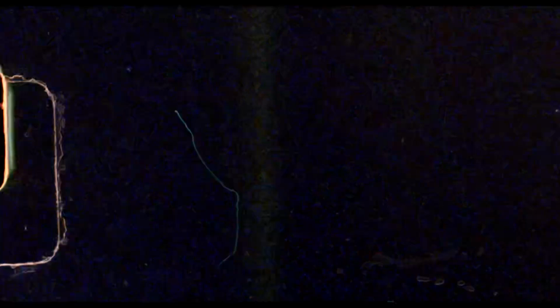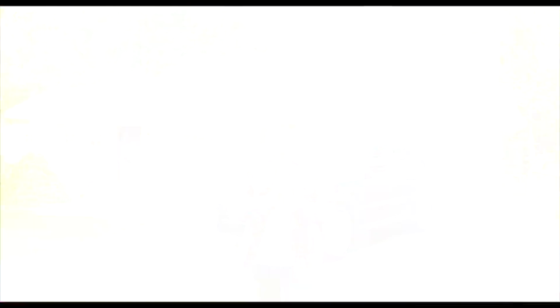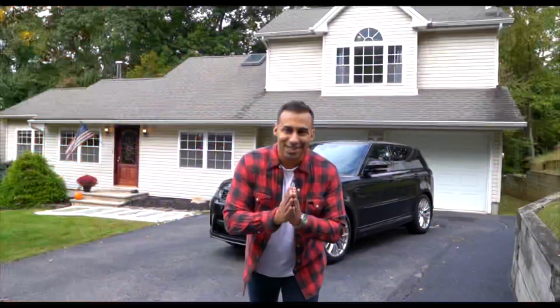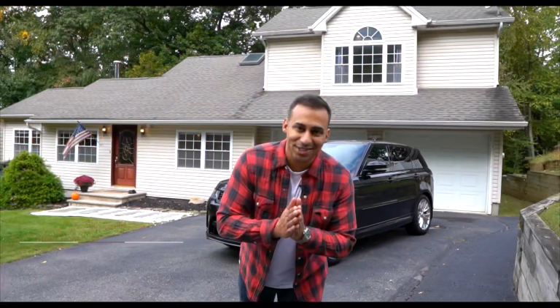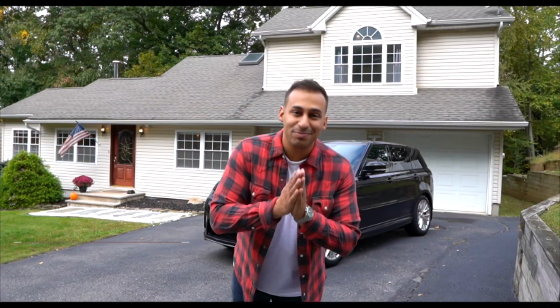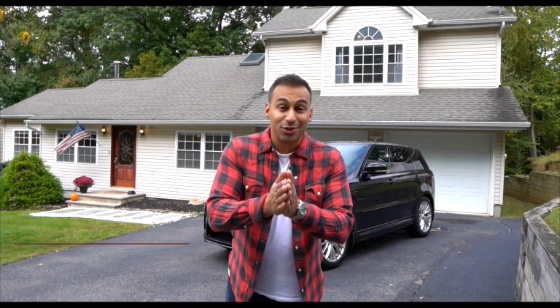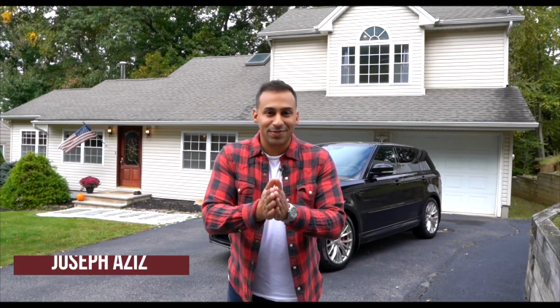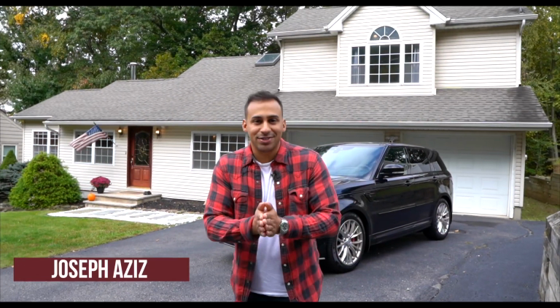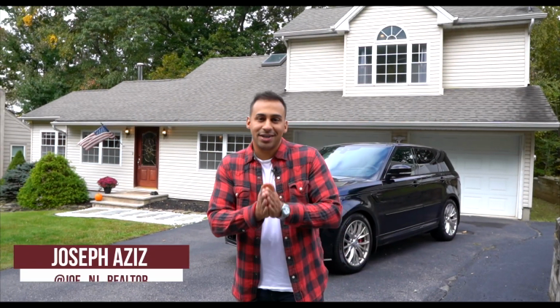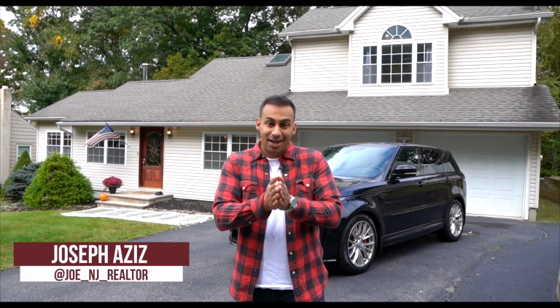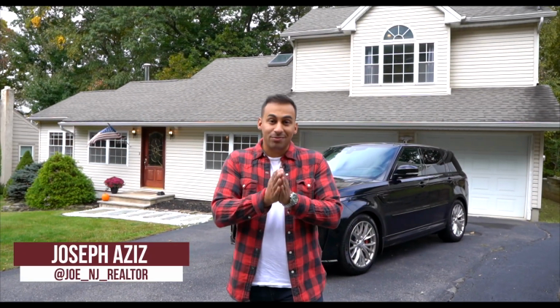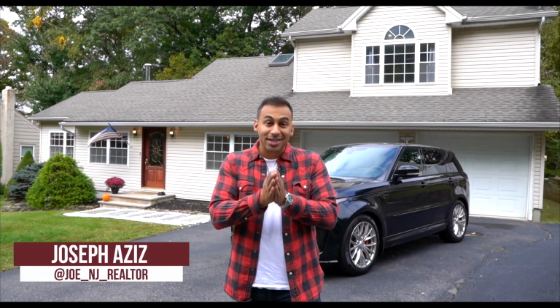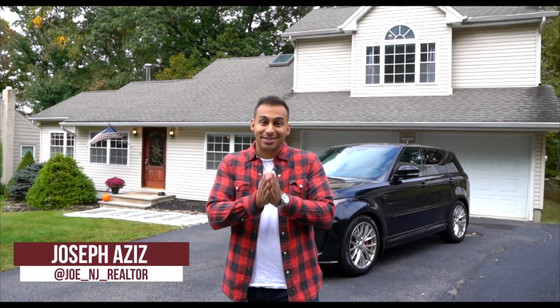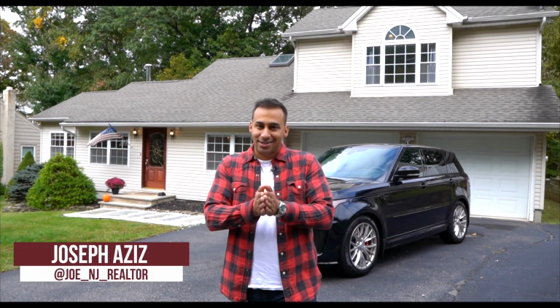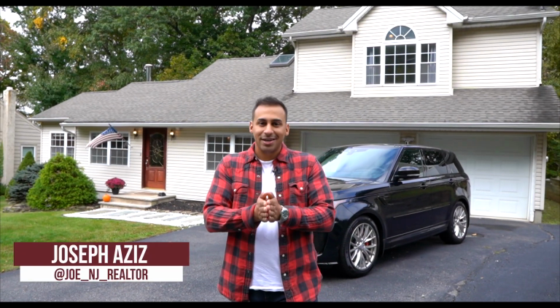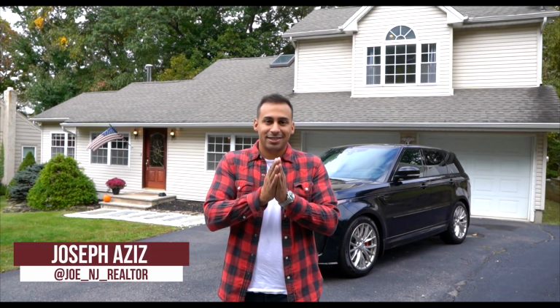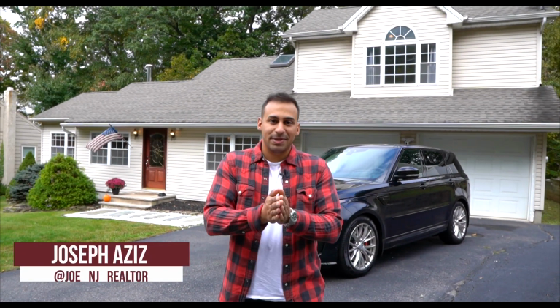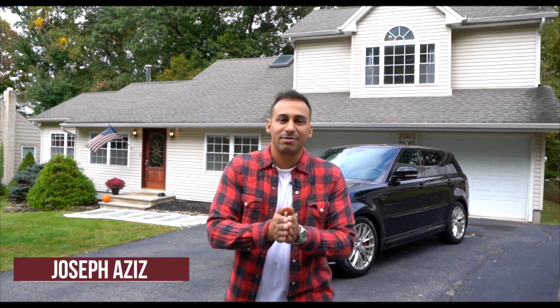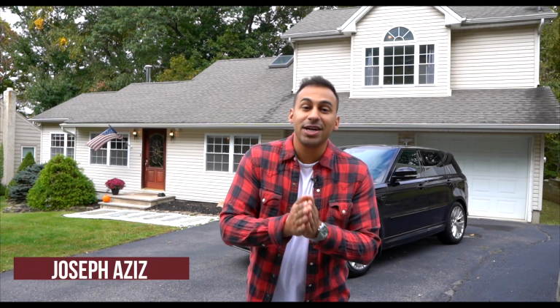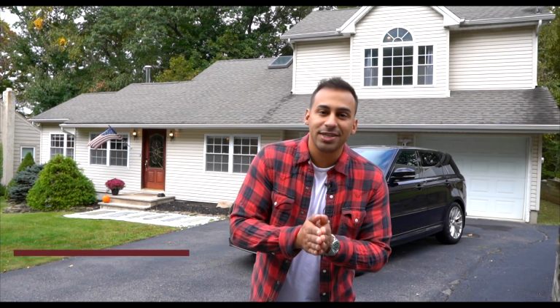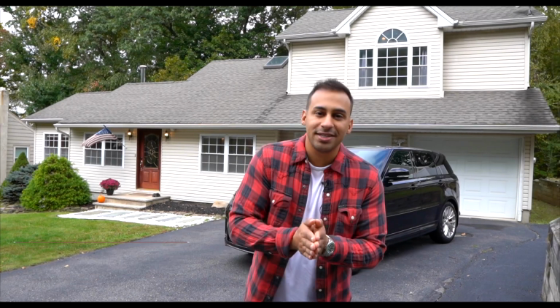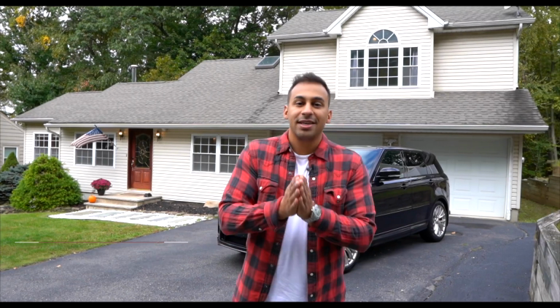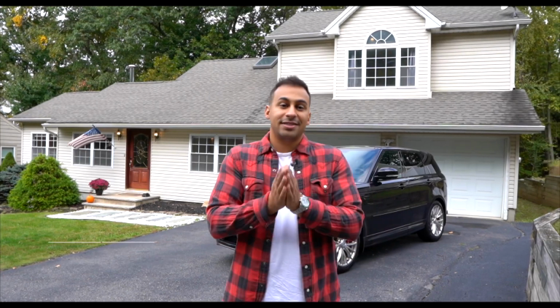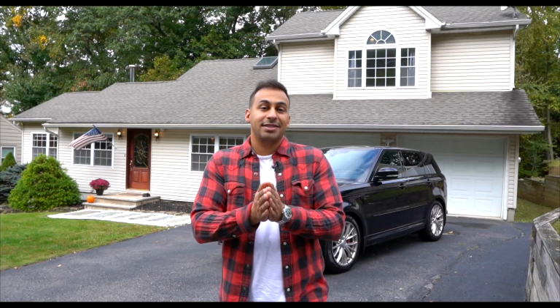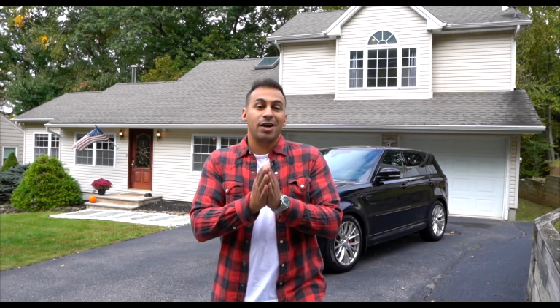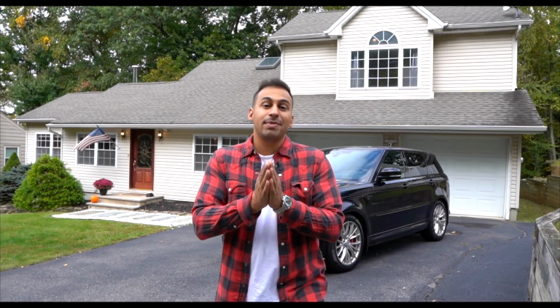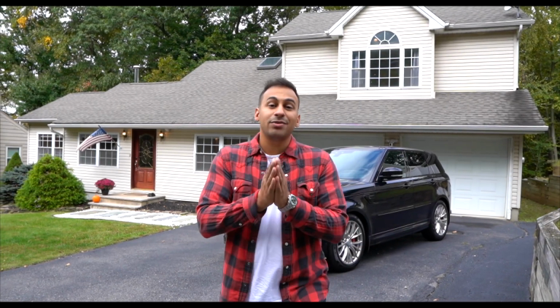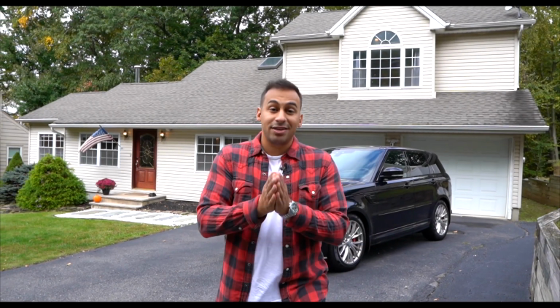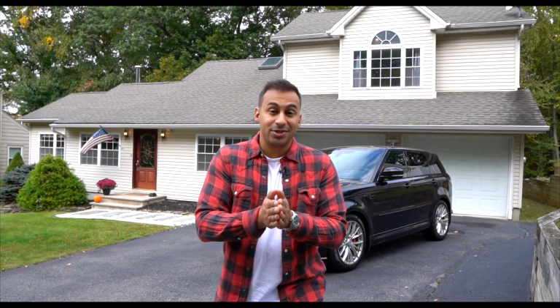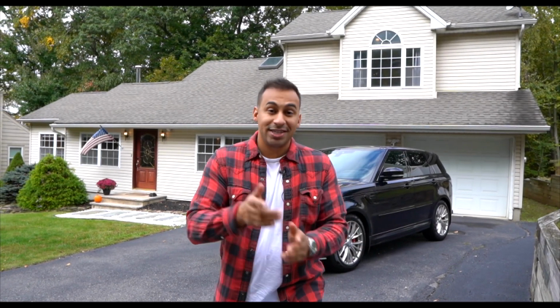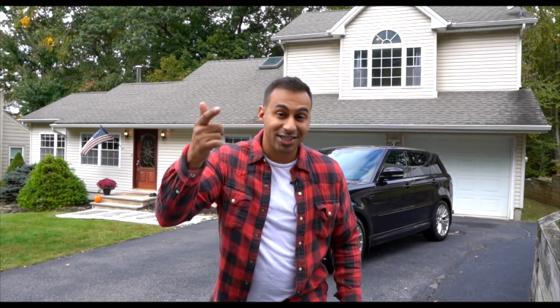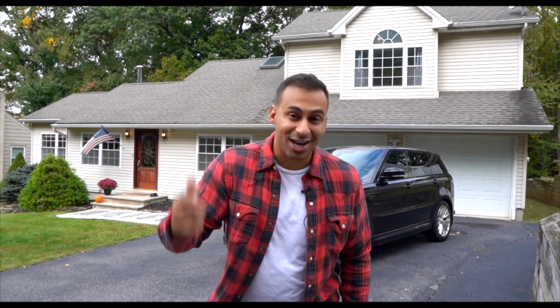Hey guys, what's up? Joseph the Realtor, and today I'm really excited because I just picked up a brand new listing that sits in White Meadow Lake Community. Check it out.